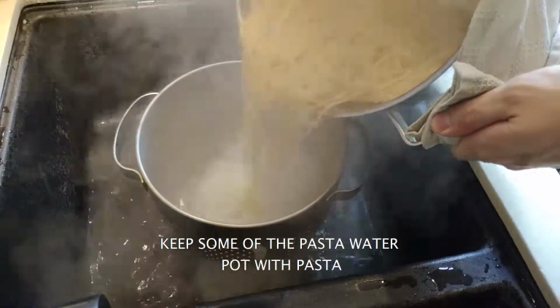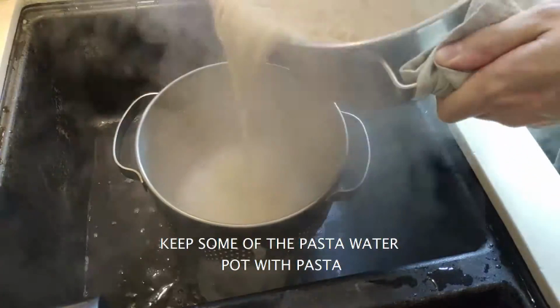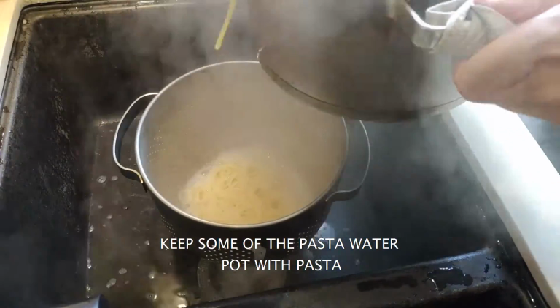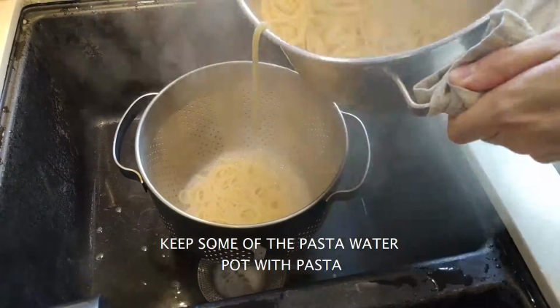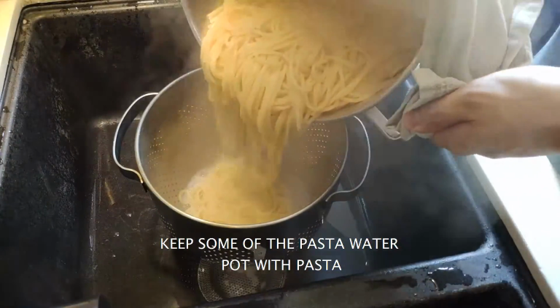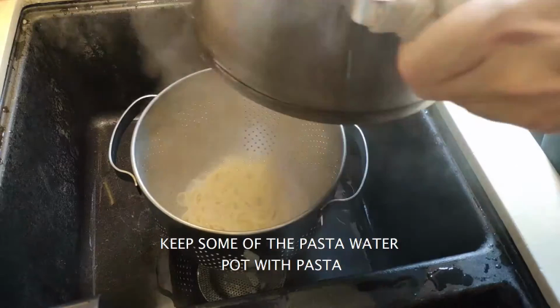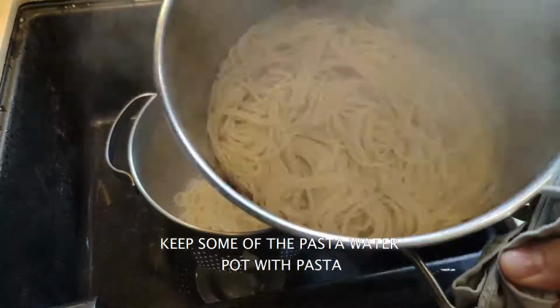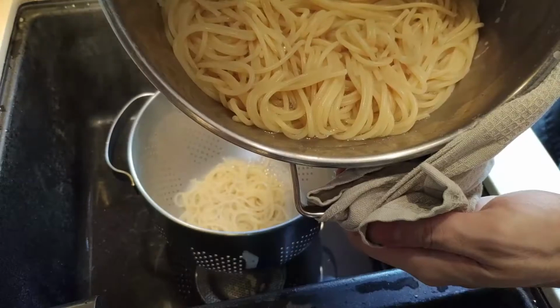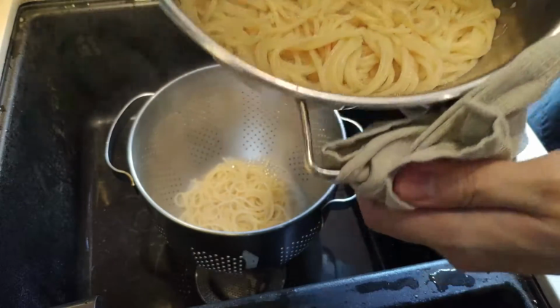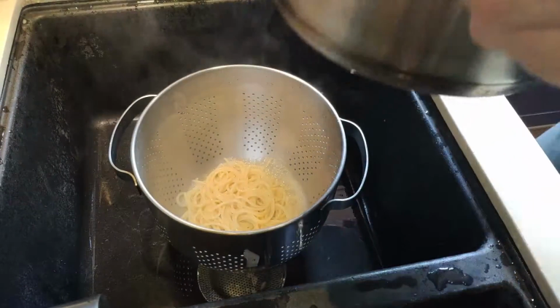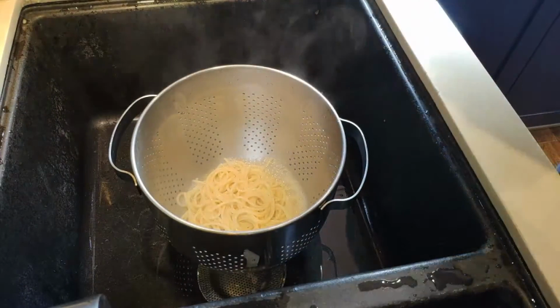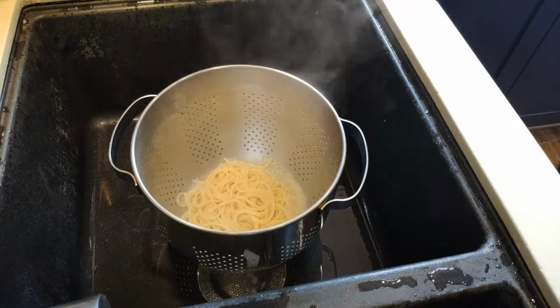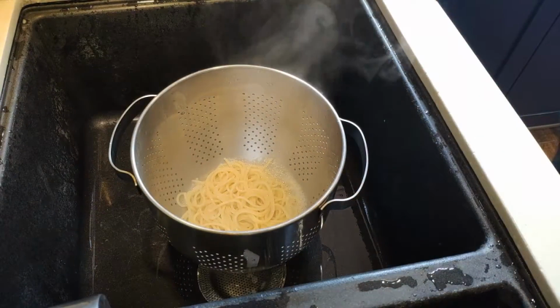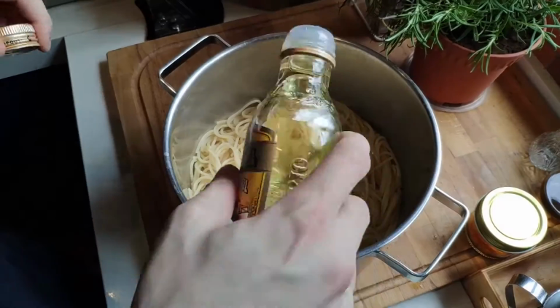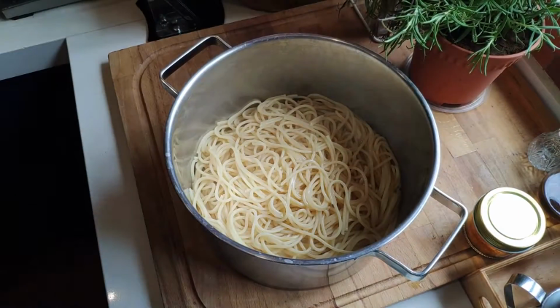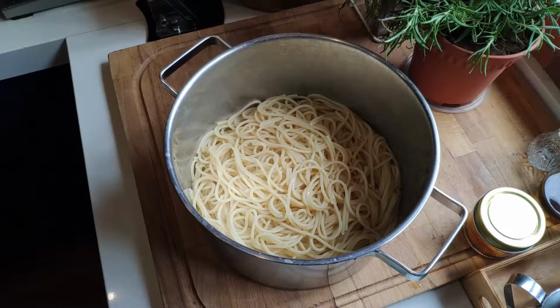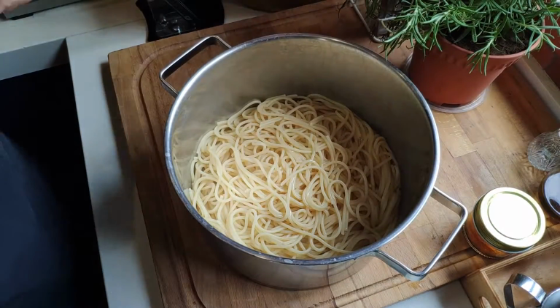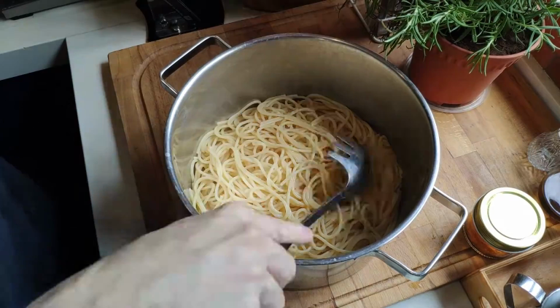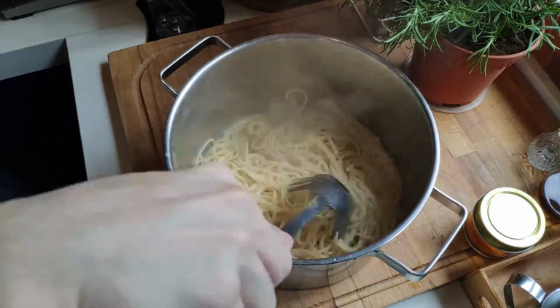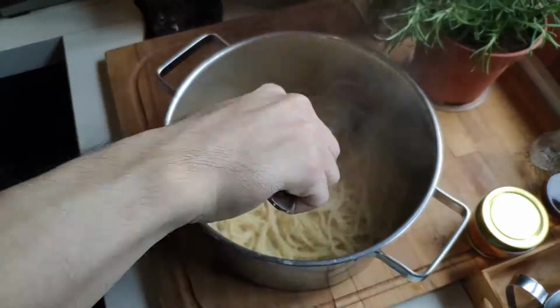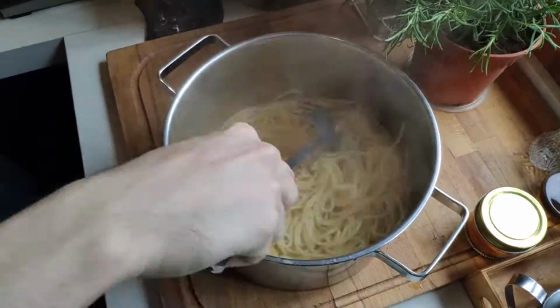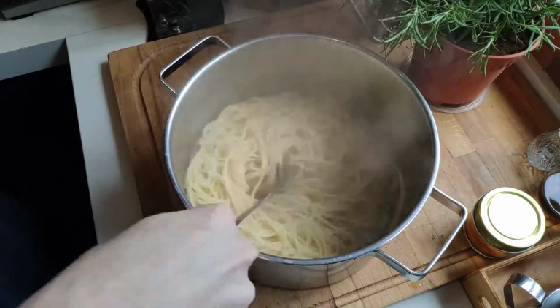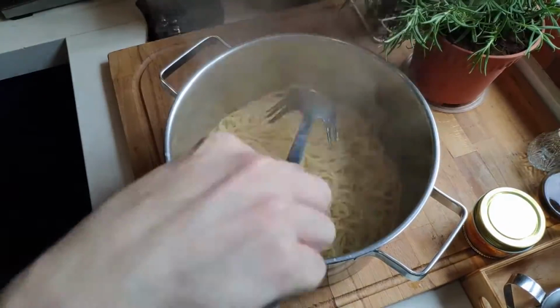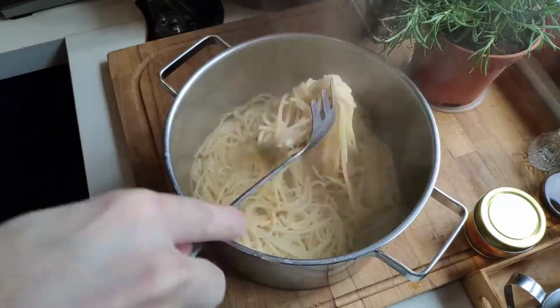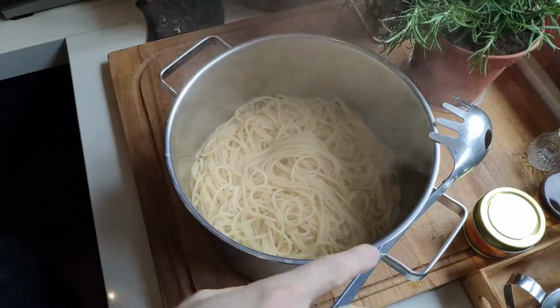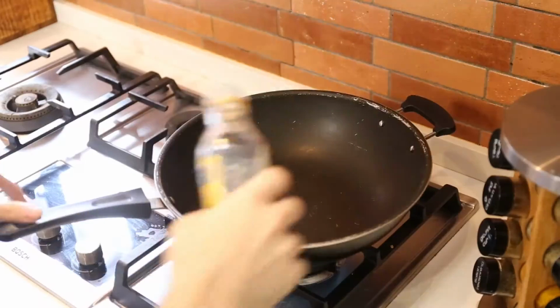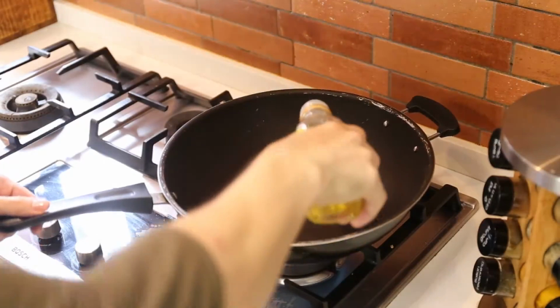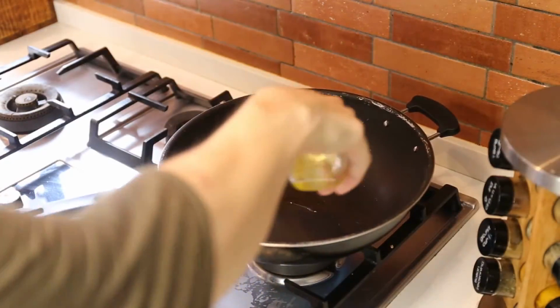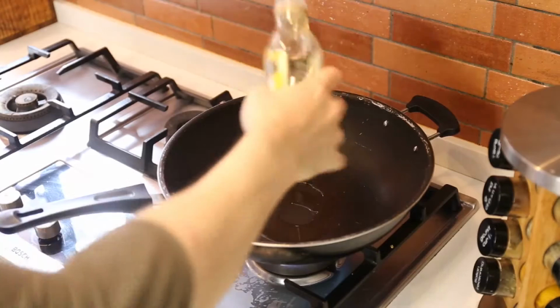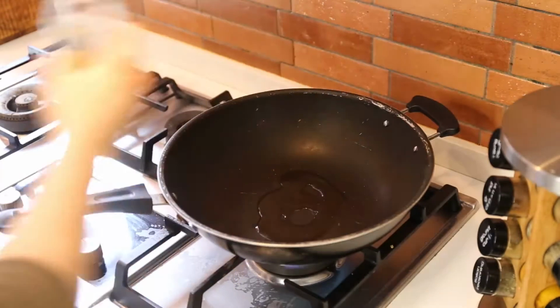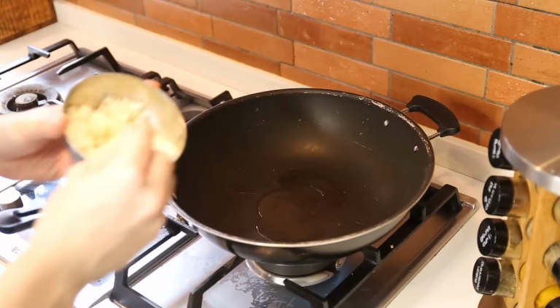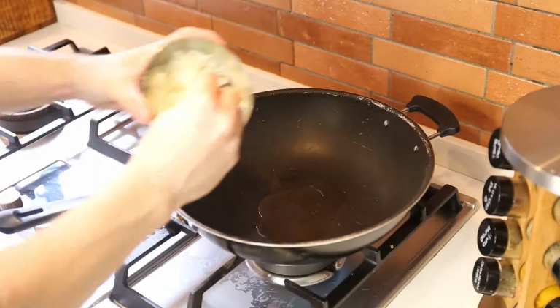Let's strain this. We want to strain and leave some pasta water behind so it doesn't dry up. Add some oil so it will not stick, and just stir it around and leave it aside while we go to our miso creamy sauce.